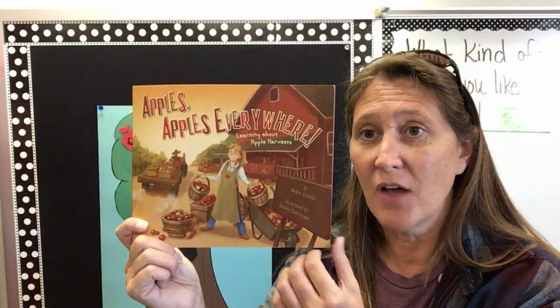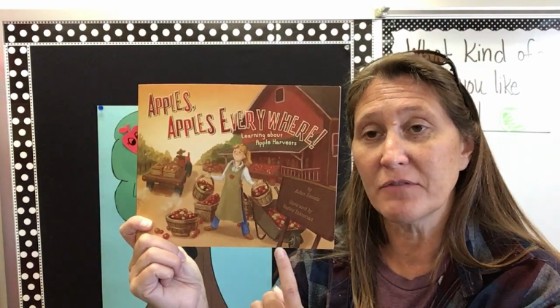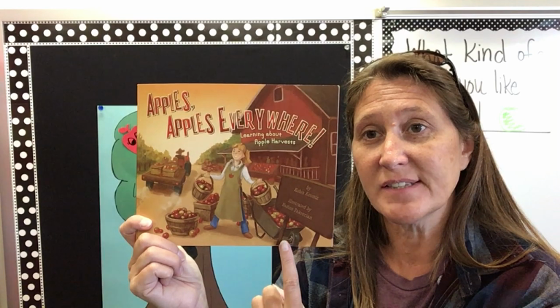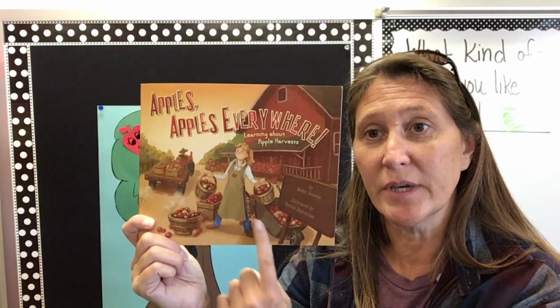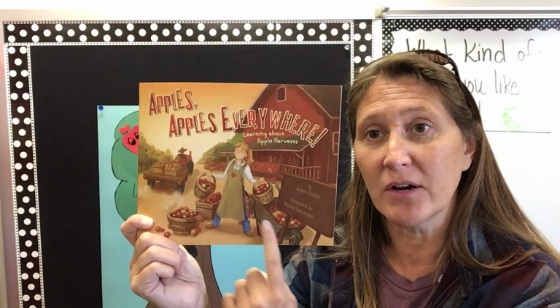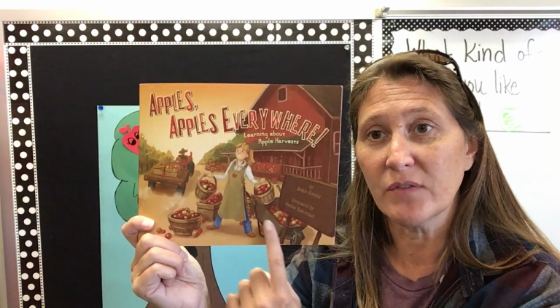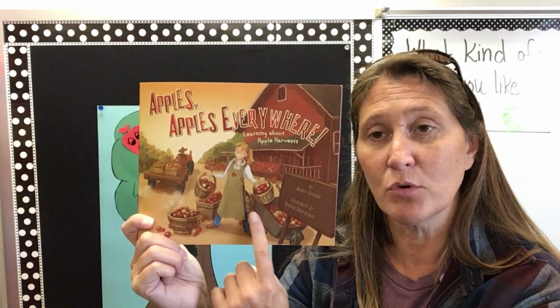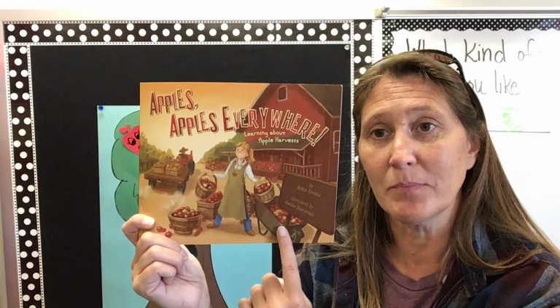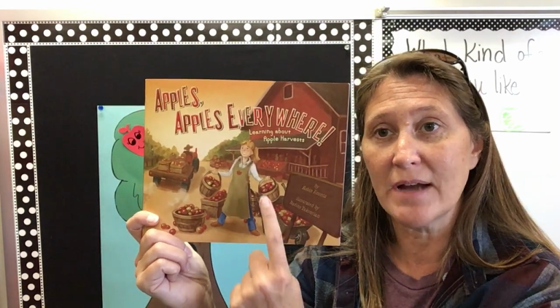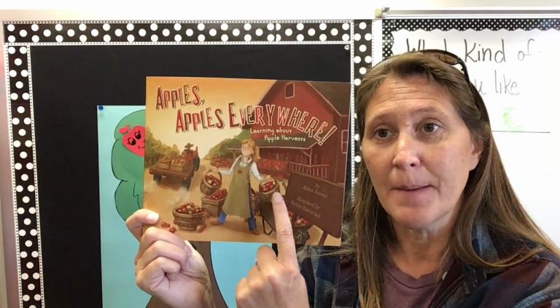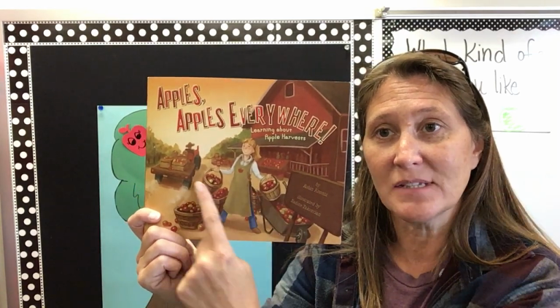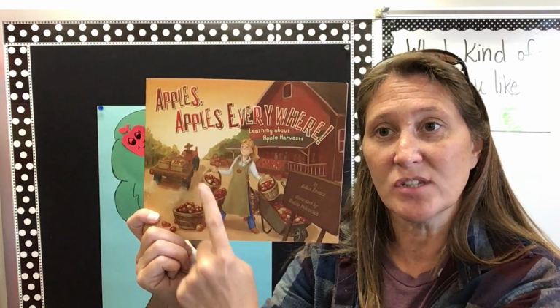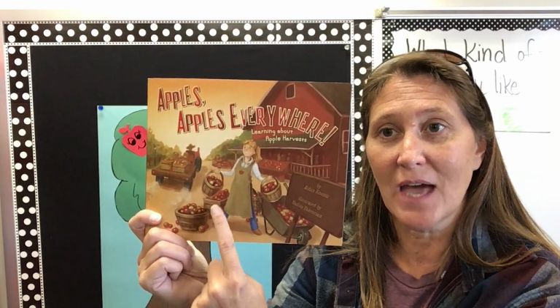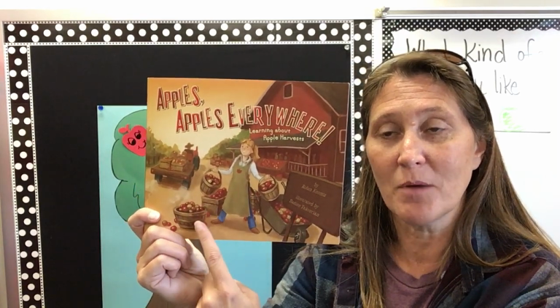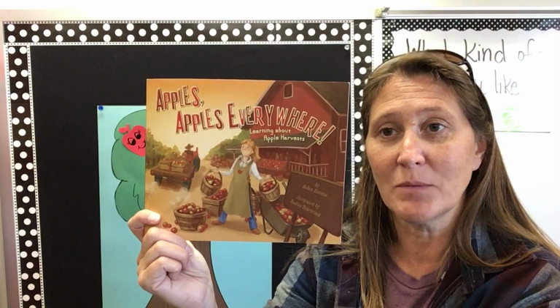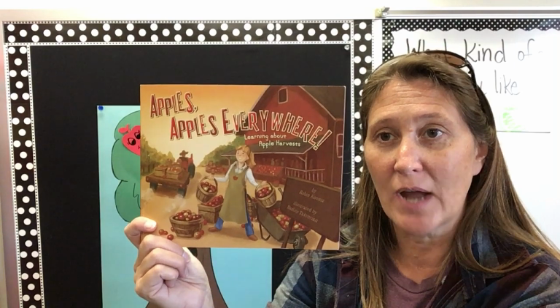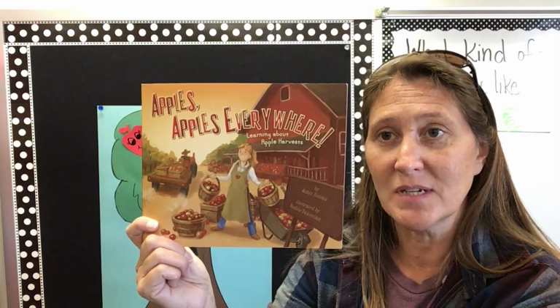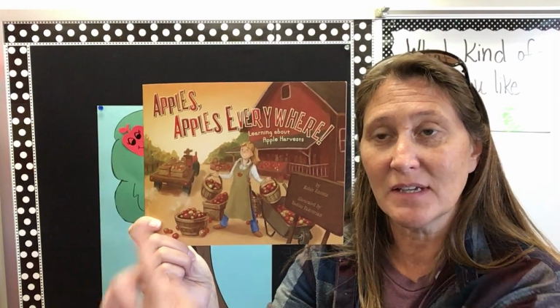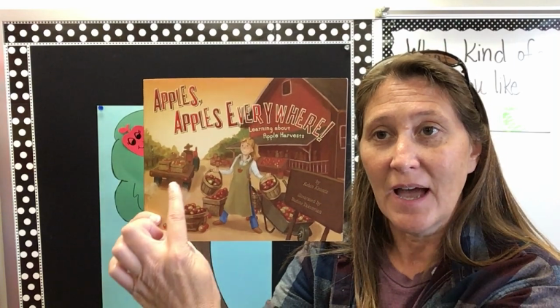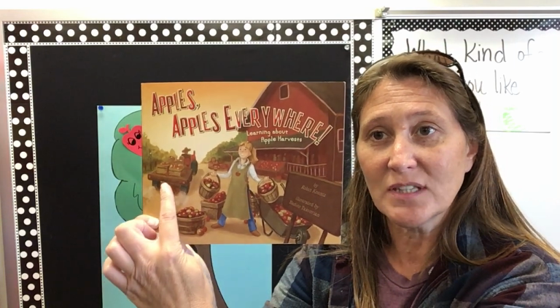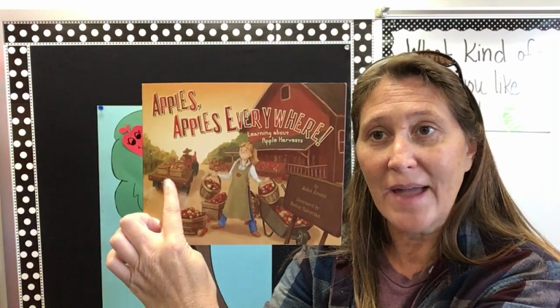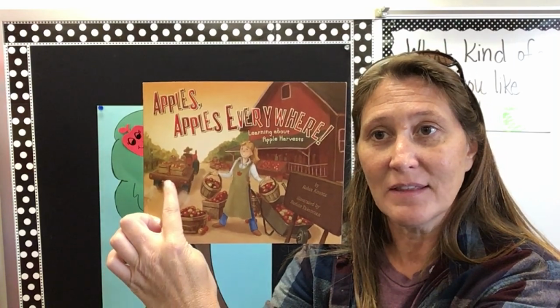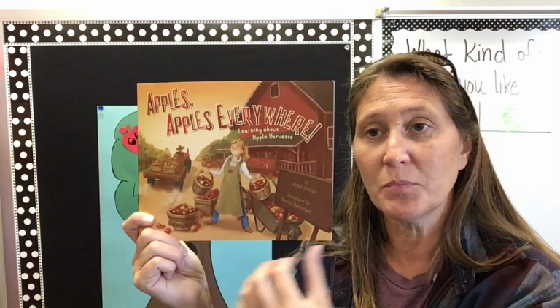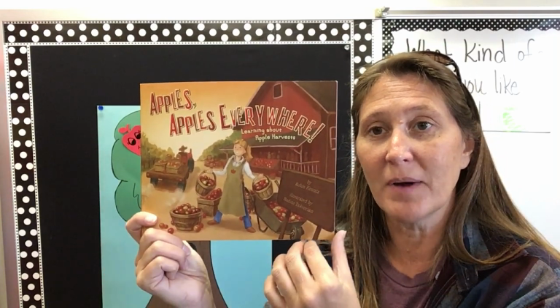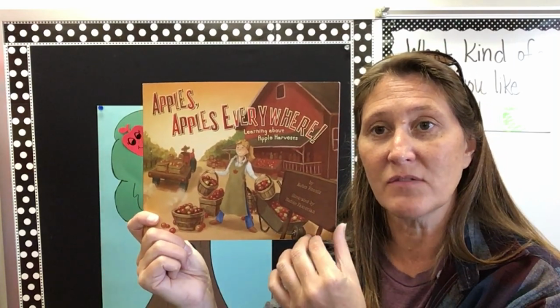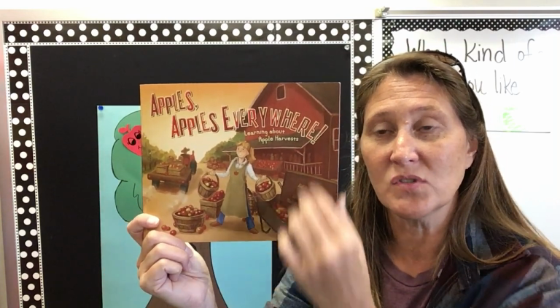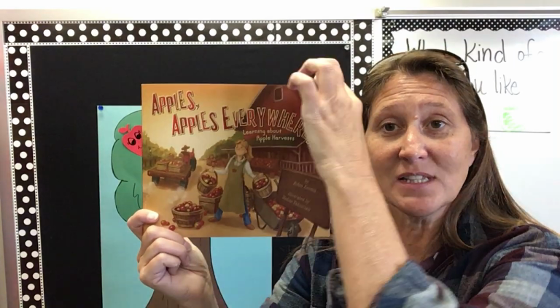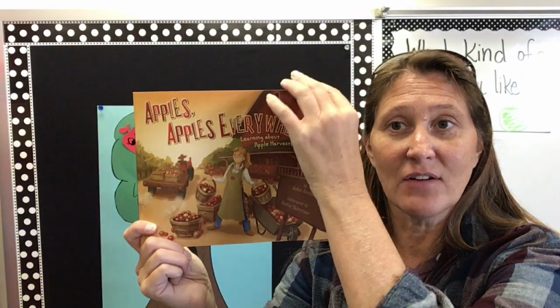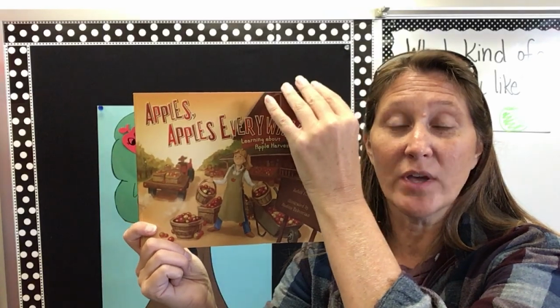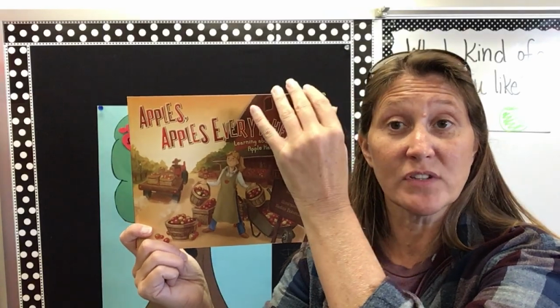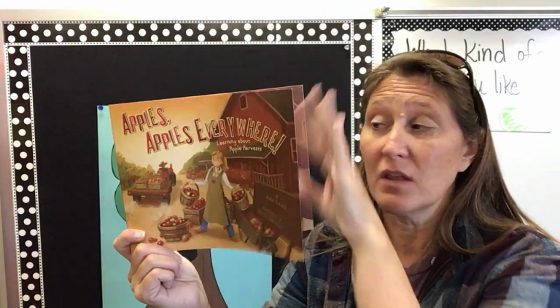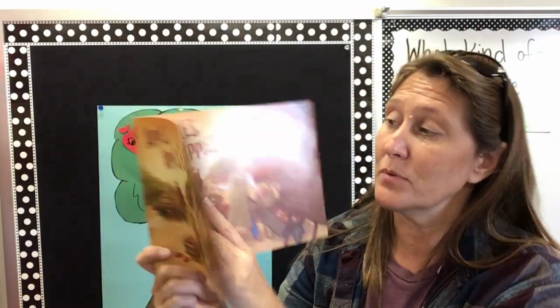On the front of this I see a wheelbarrow where they can move the apples around. Baskets, just like apple farmer Annie puts her apples in a basket. And look at this wagon that is pulling boxes of apples. Let's find out how we harvest the apples.